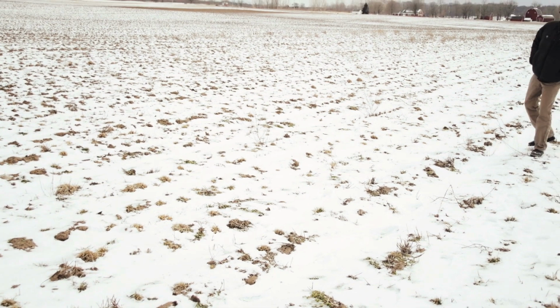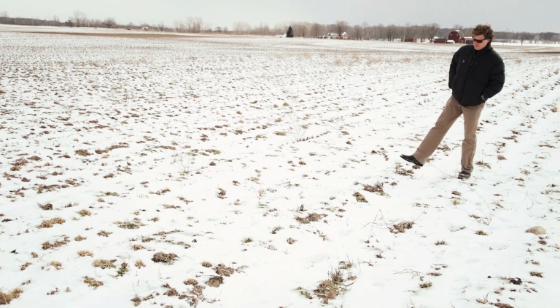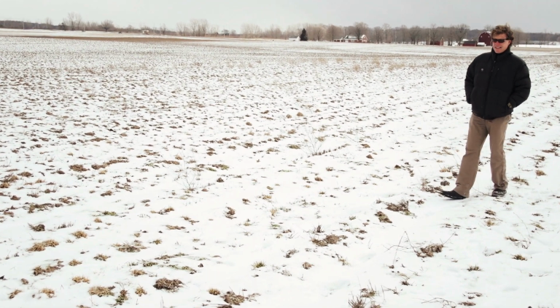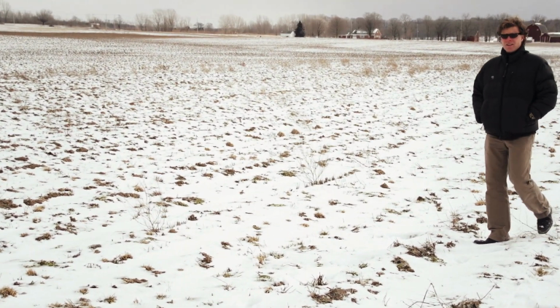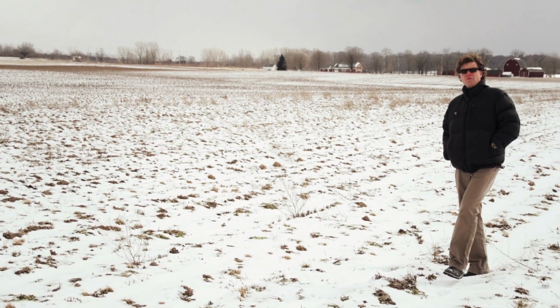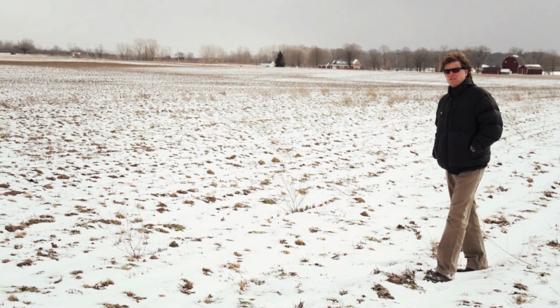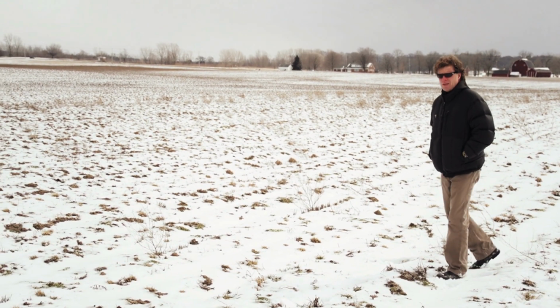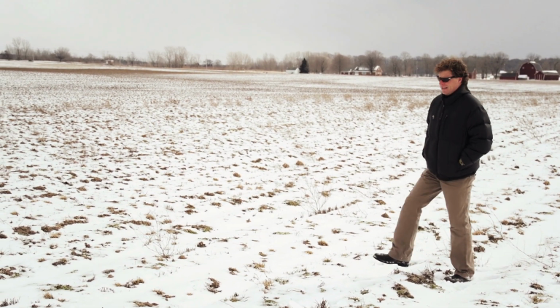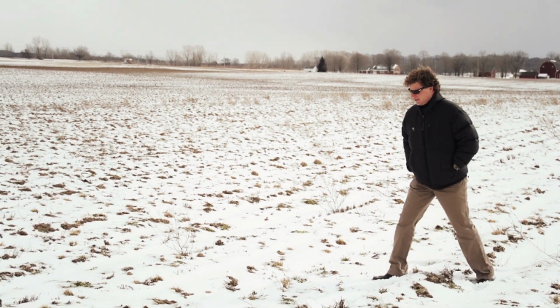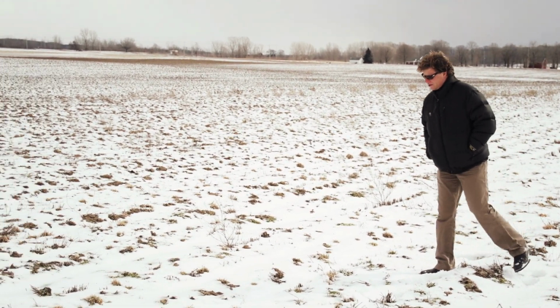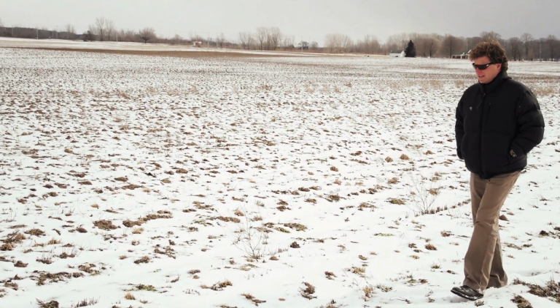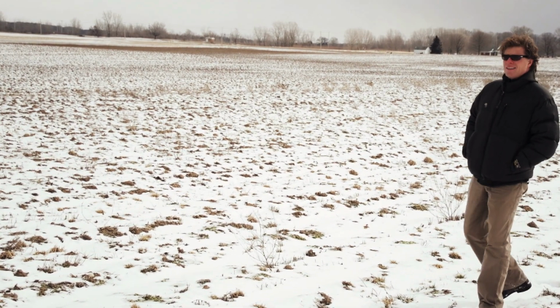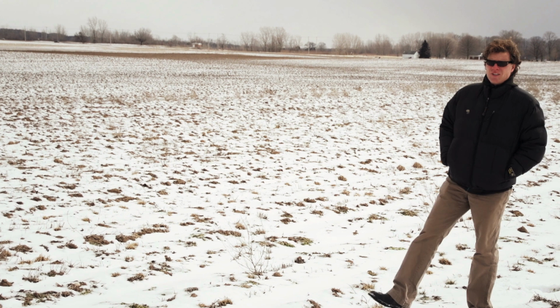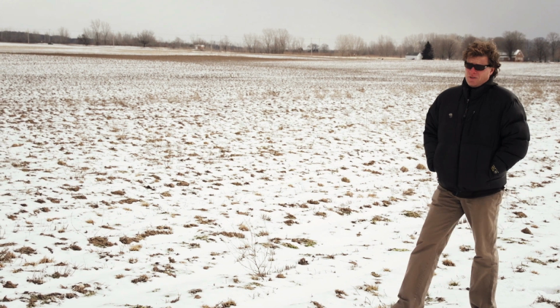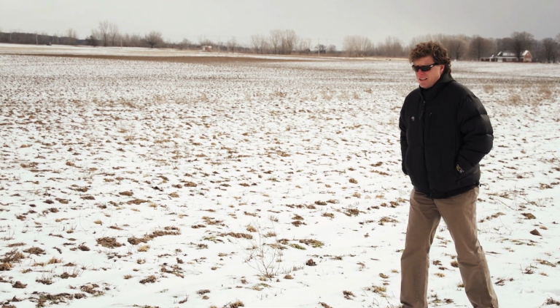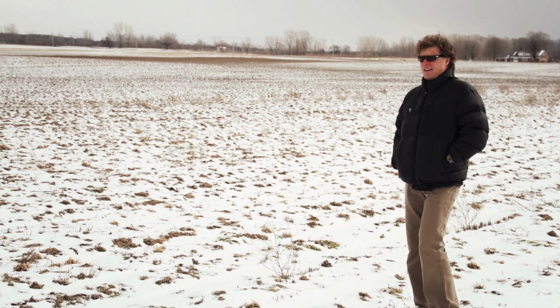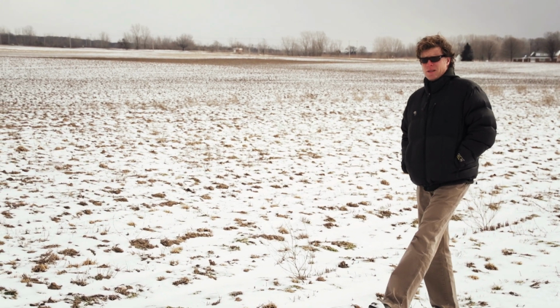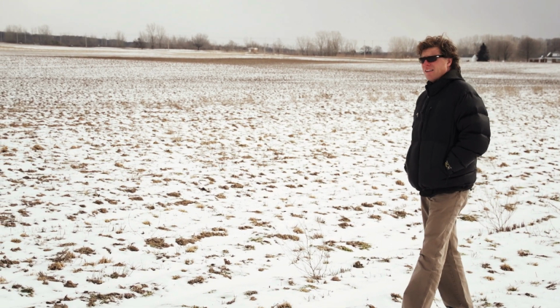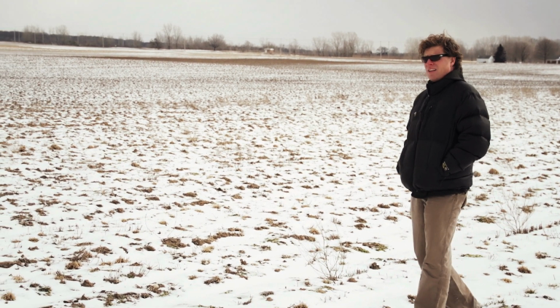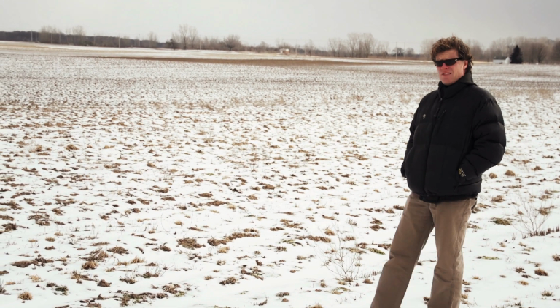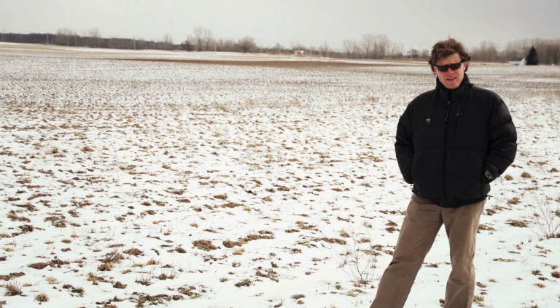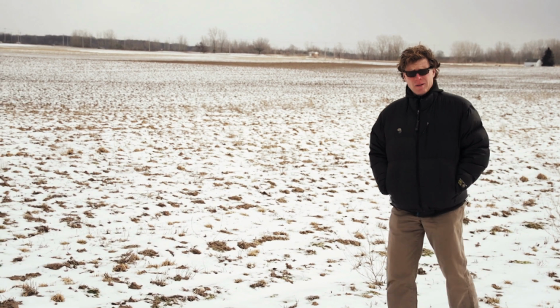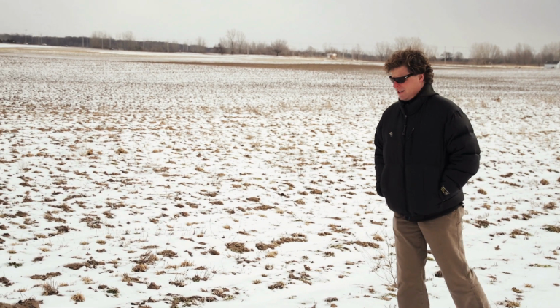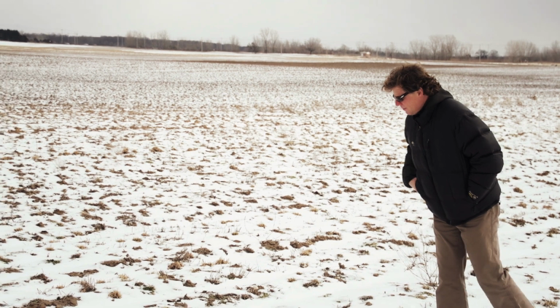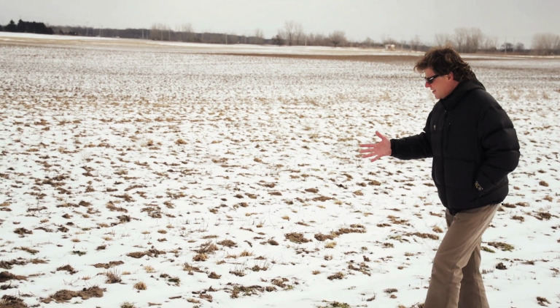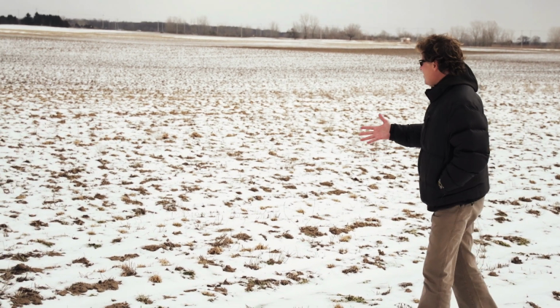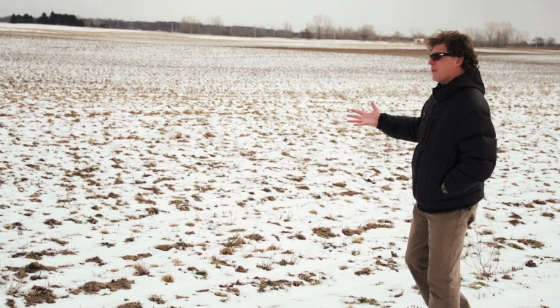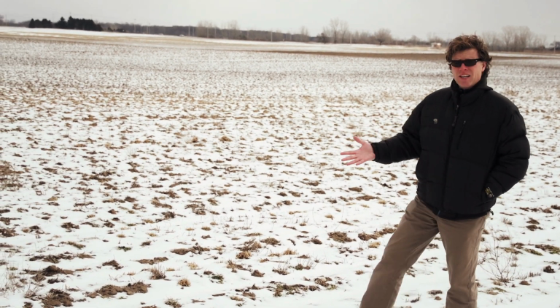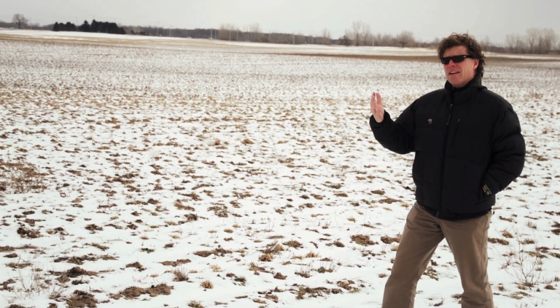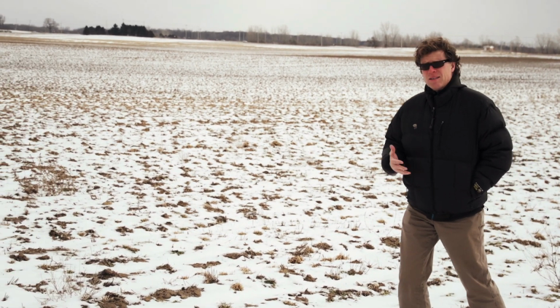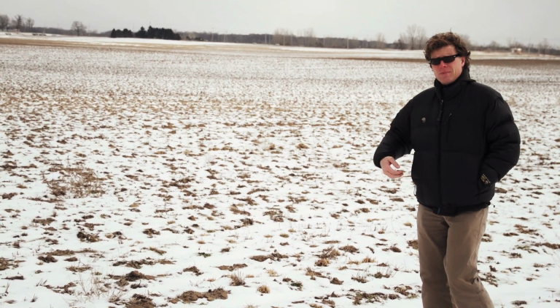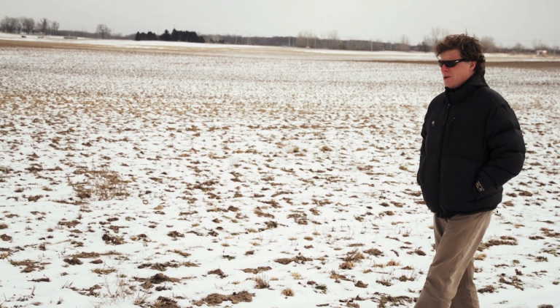I should be standing out in a beautiful field of soybeans right now for this story, but unfortunately — or fortunately — it's springtime here in Michigan. So you're going to have to use your imagination about those soybeans.